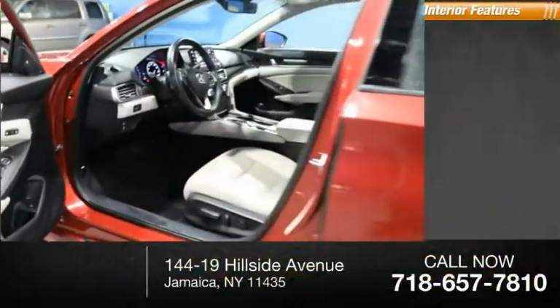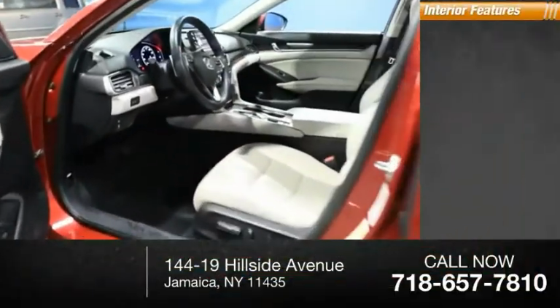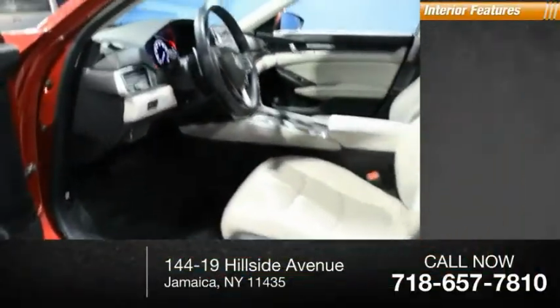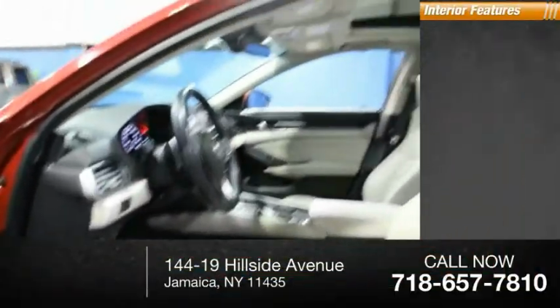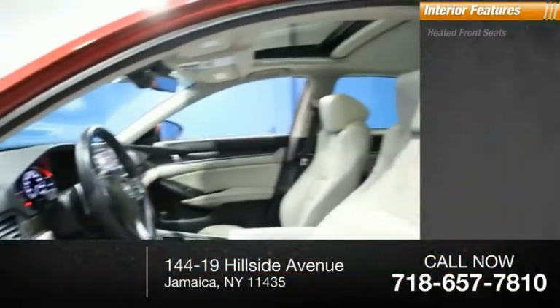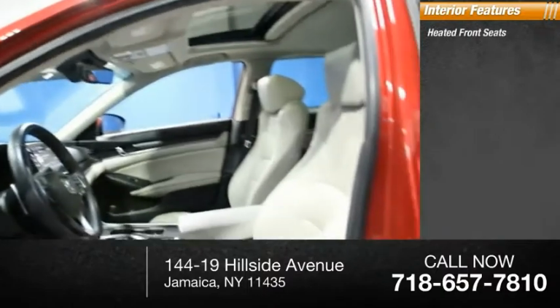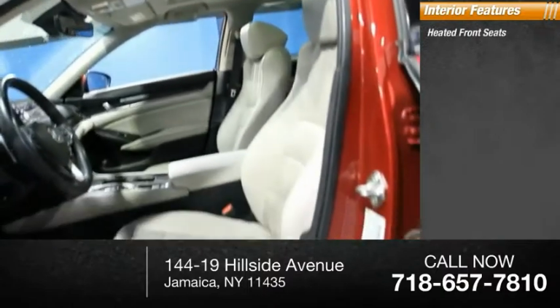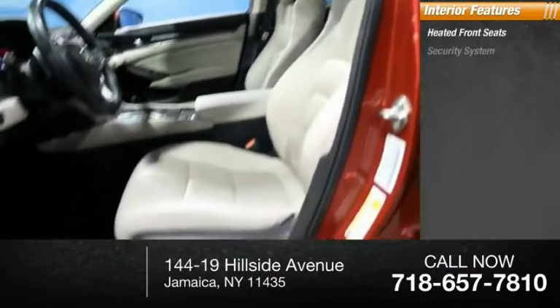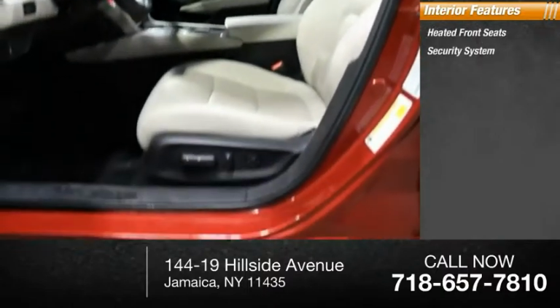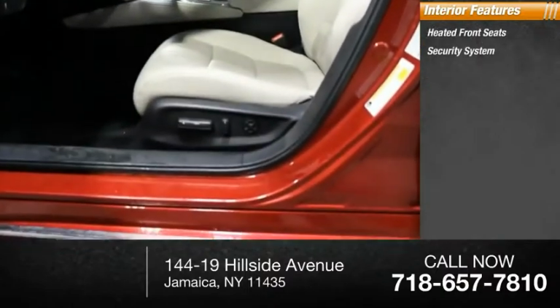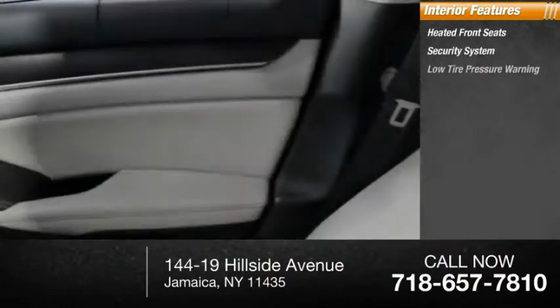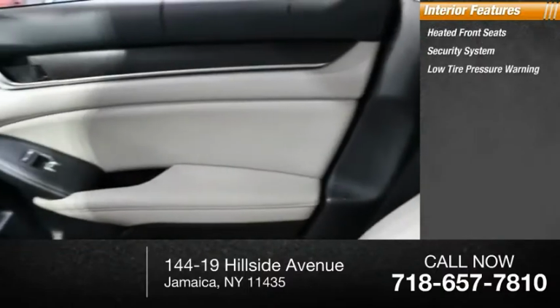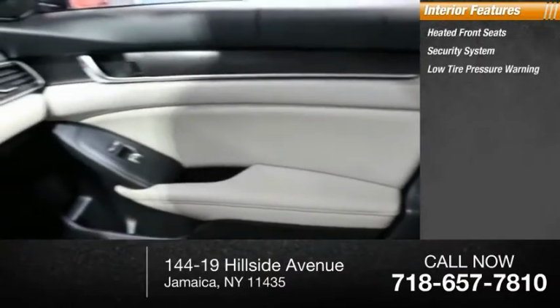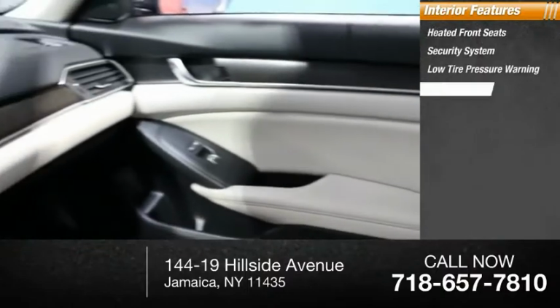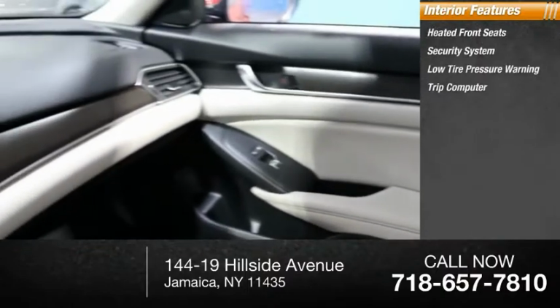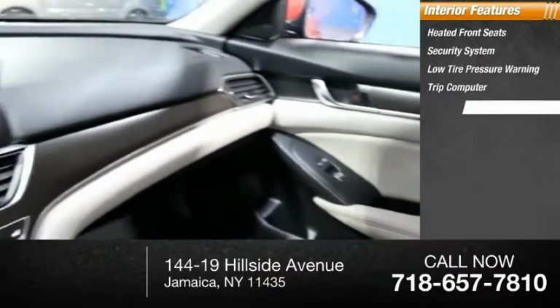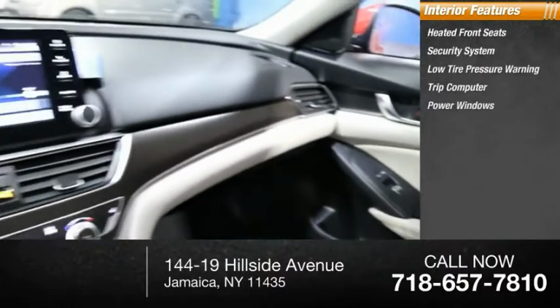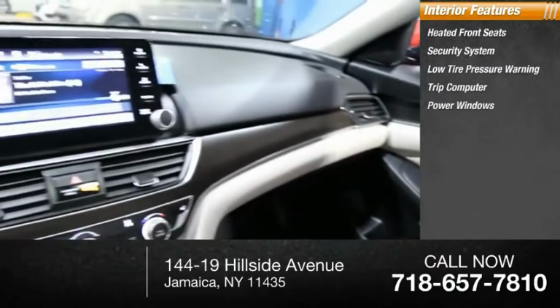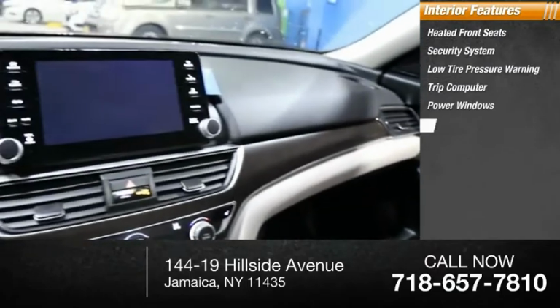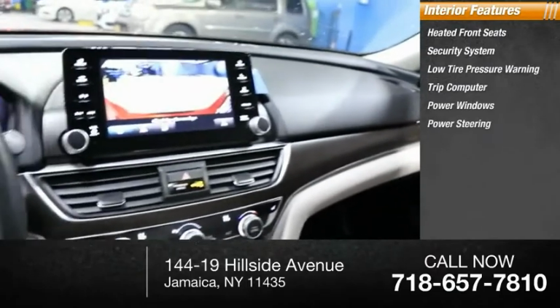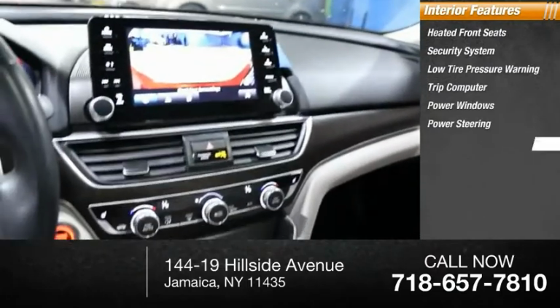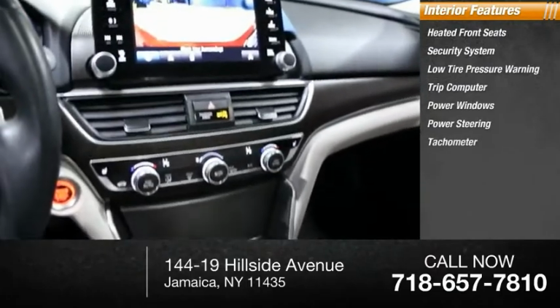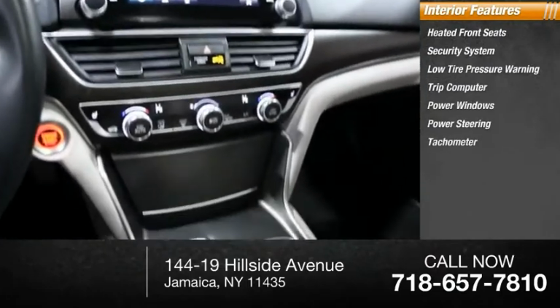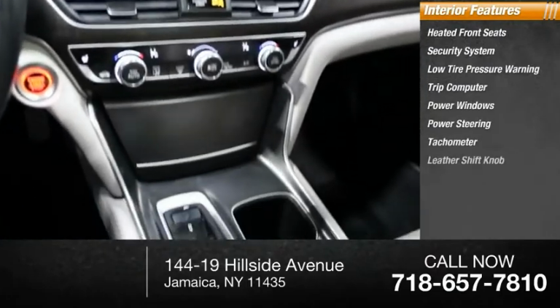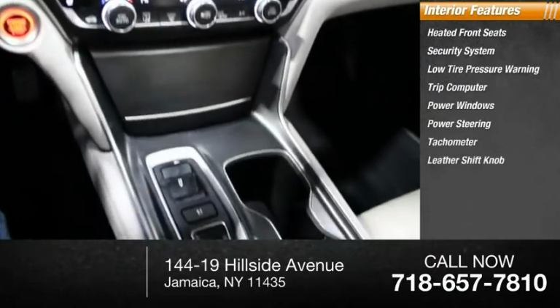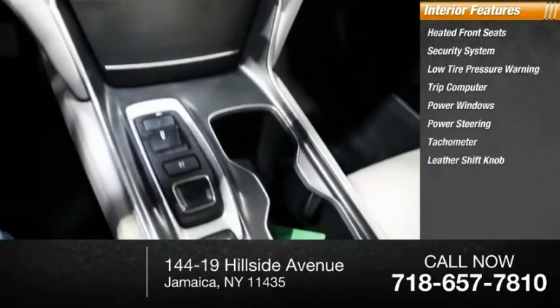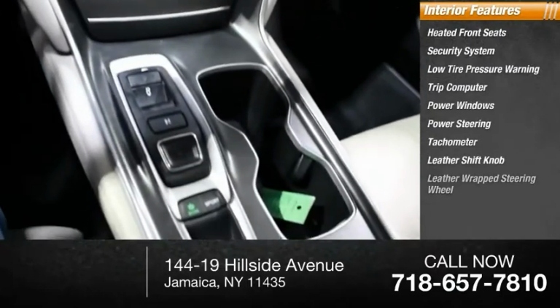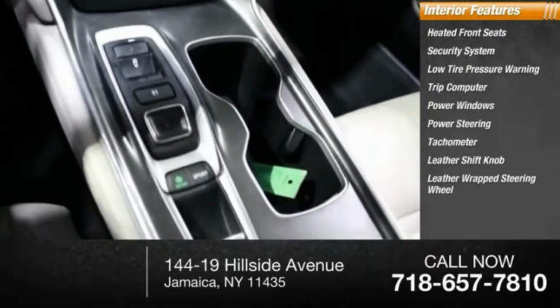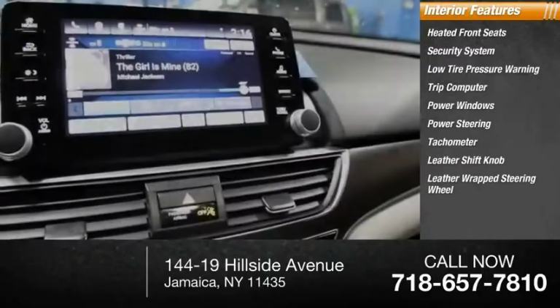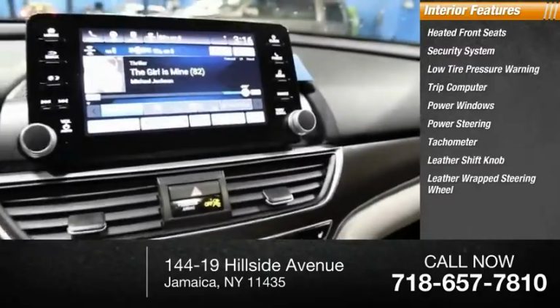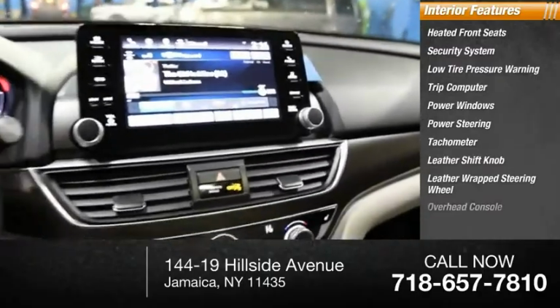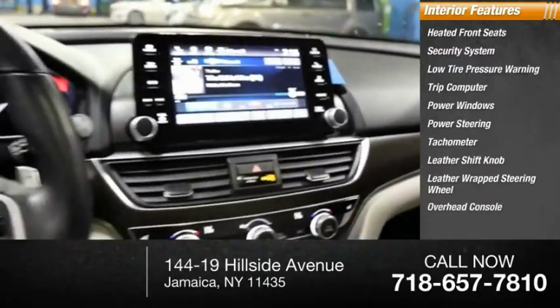Inside you'll find heated front seats, security system, low tire pressure warning, trip computer, power windows, power steering, tachometer, leather shift knob, leather wrapped steering wheel, and overhead console.